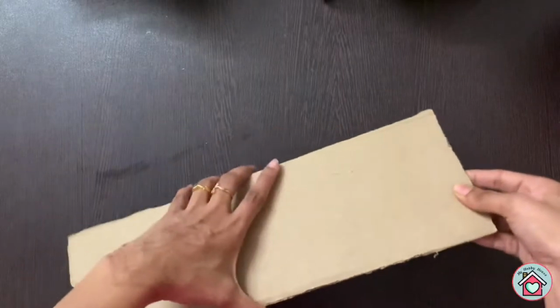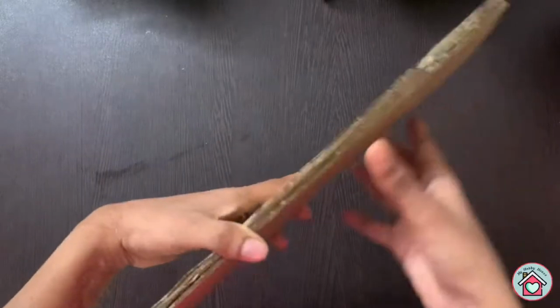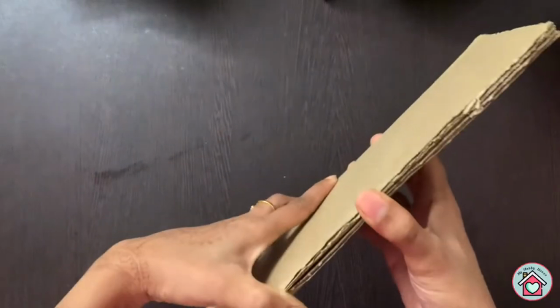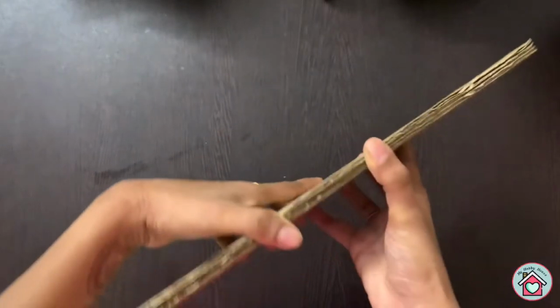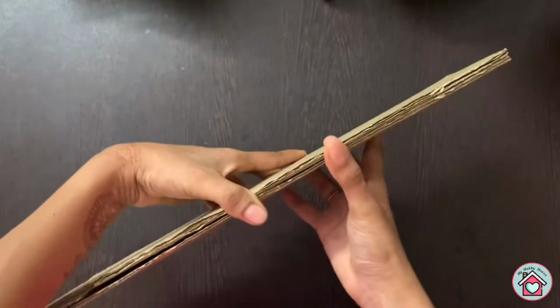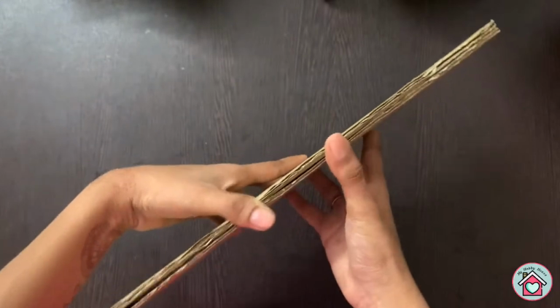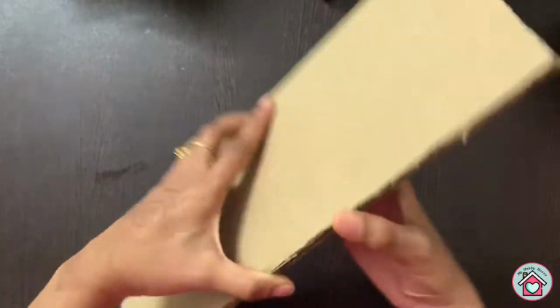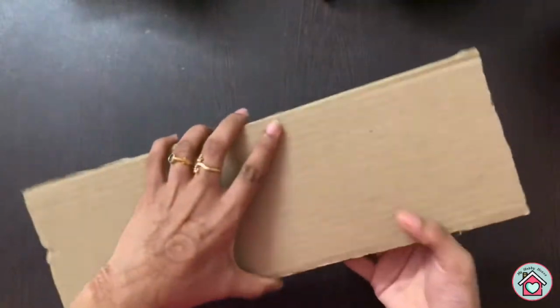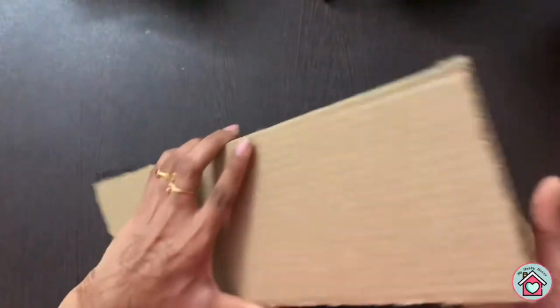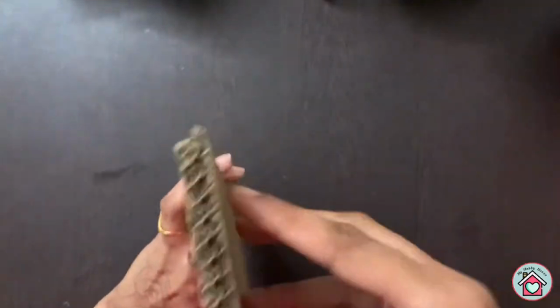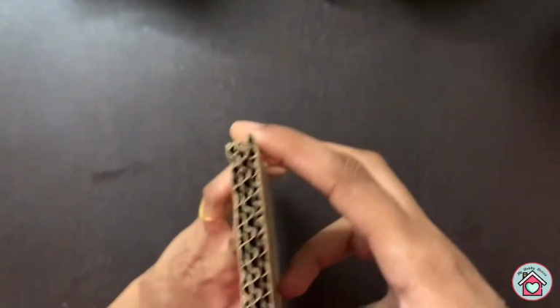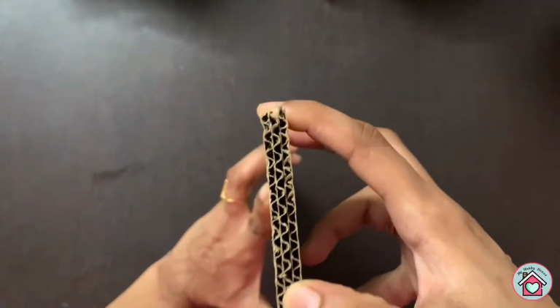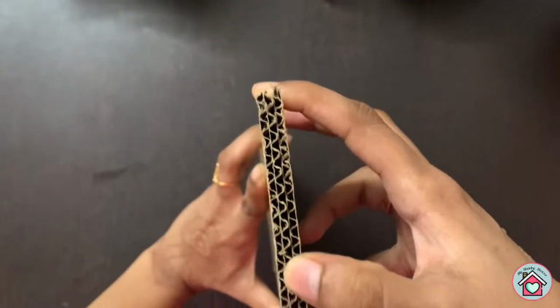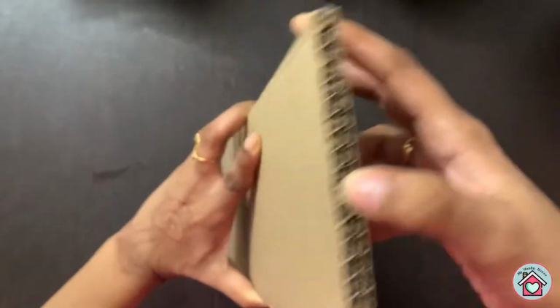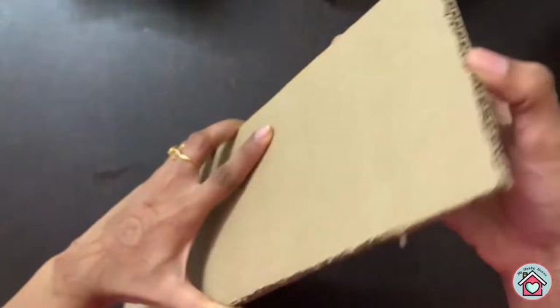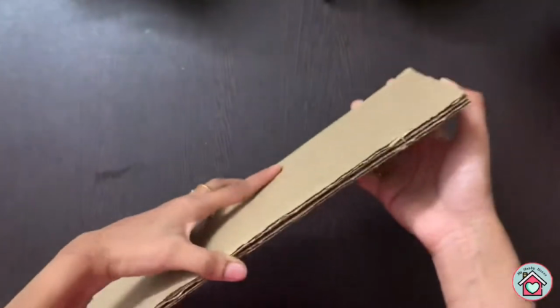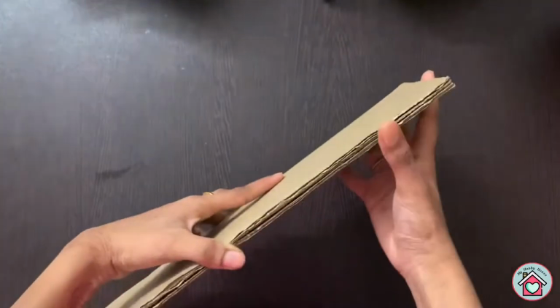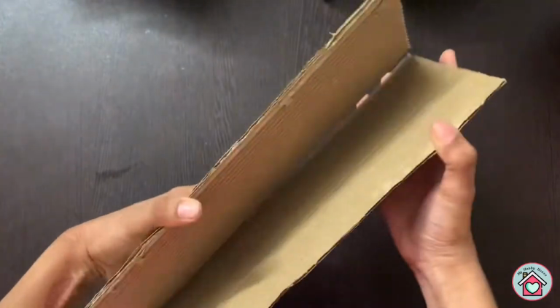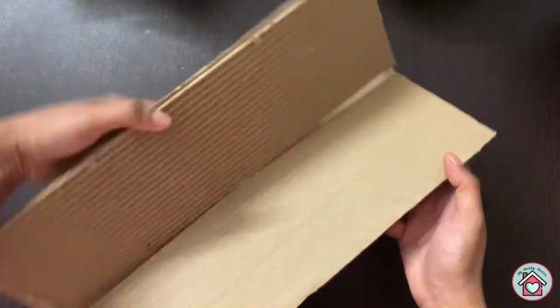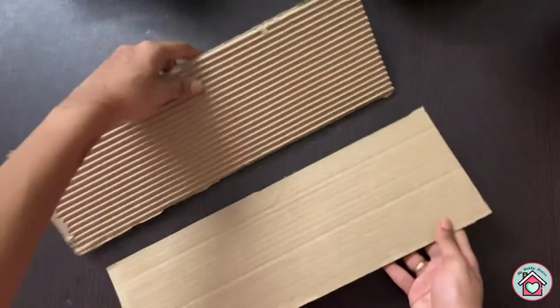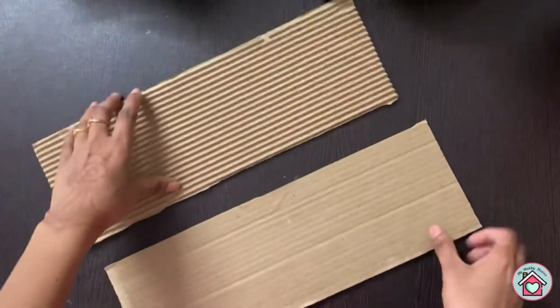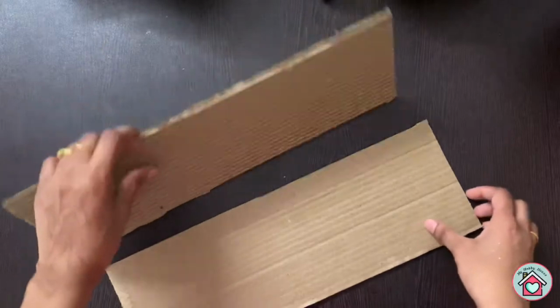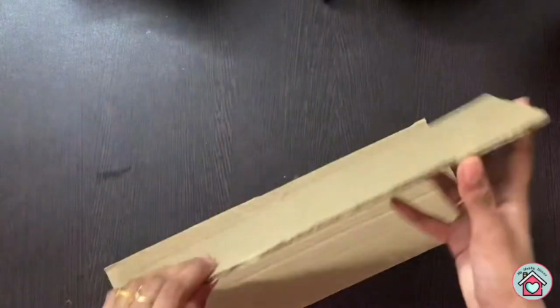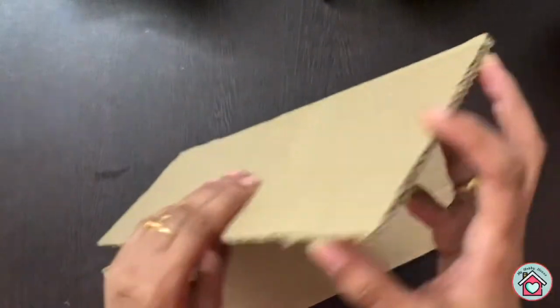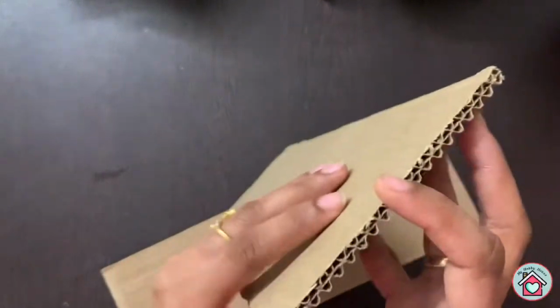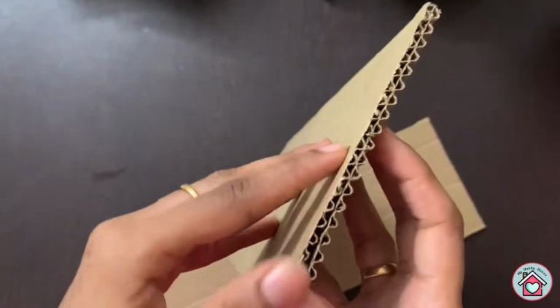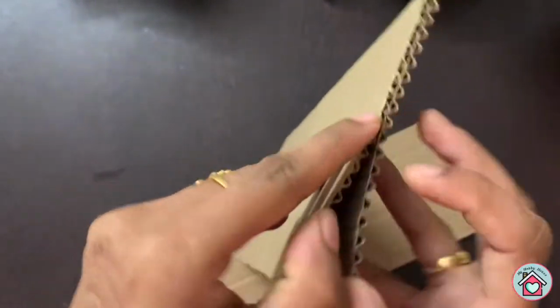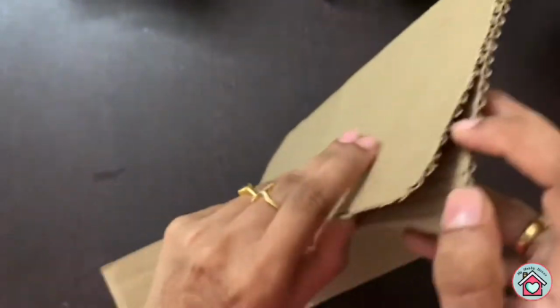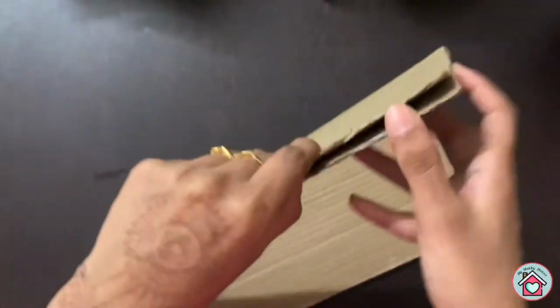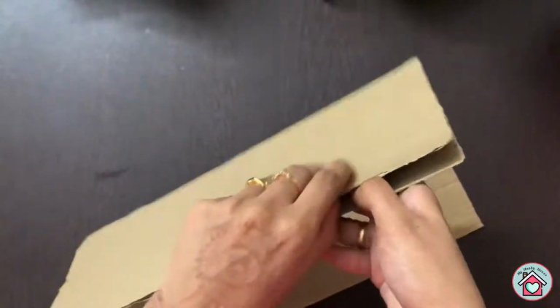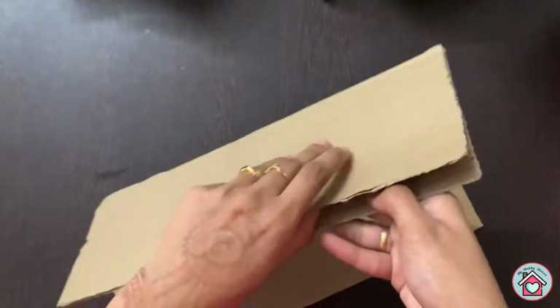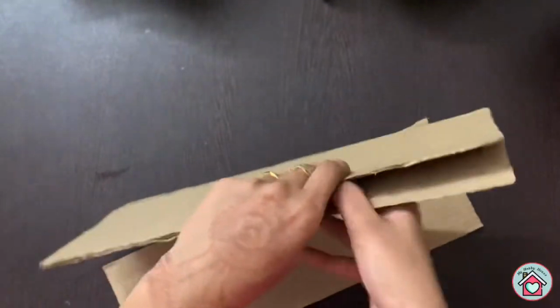Take a piece of heavy duty cardboard. If you split it, you can see a stripy flexible layer inside. We are going to use this layer of cardboard for our project.